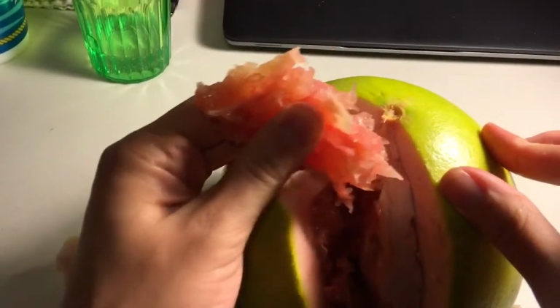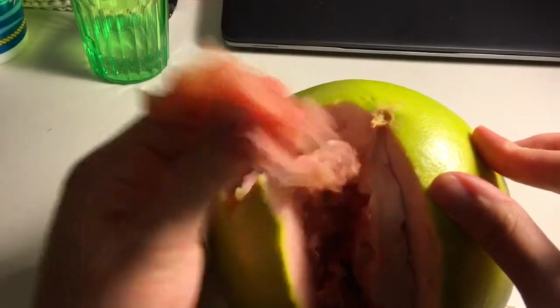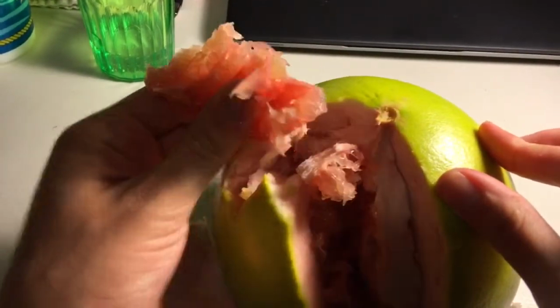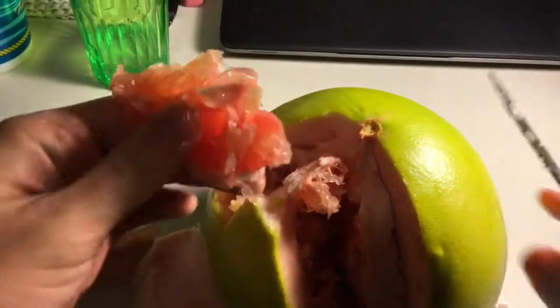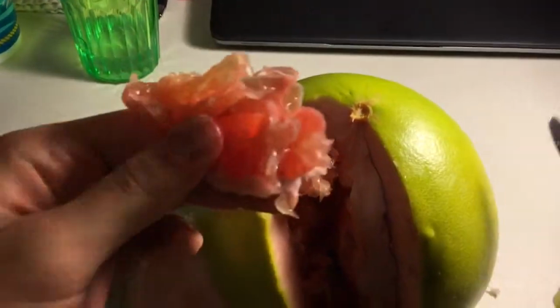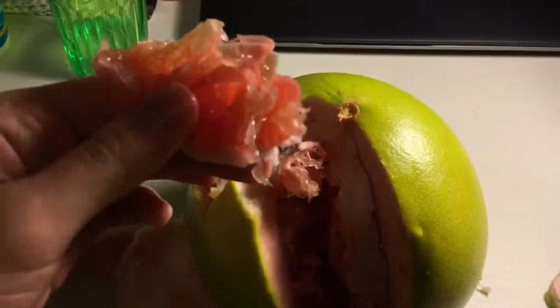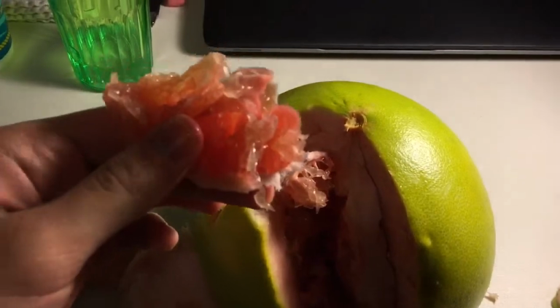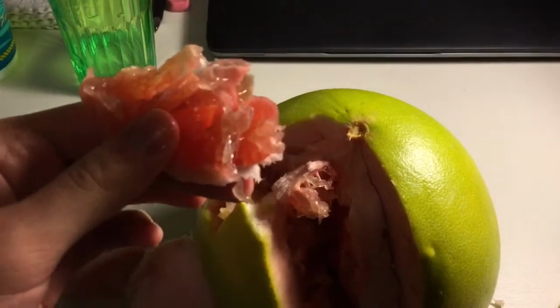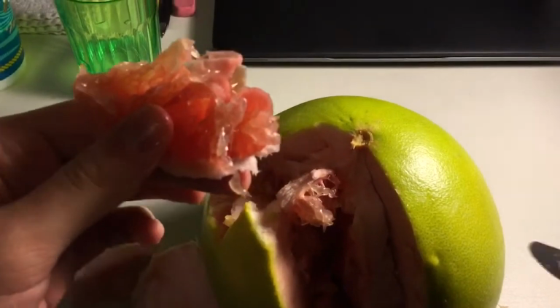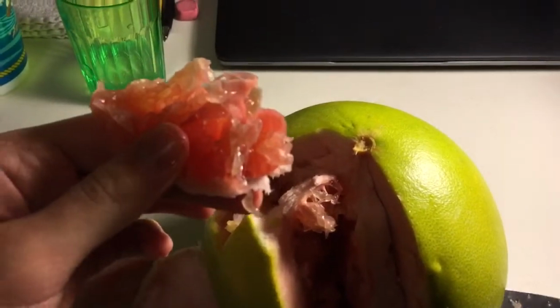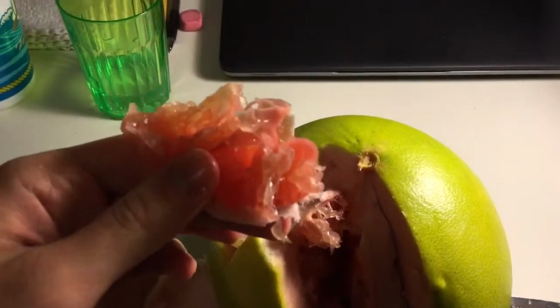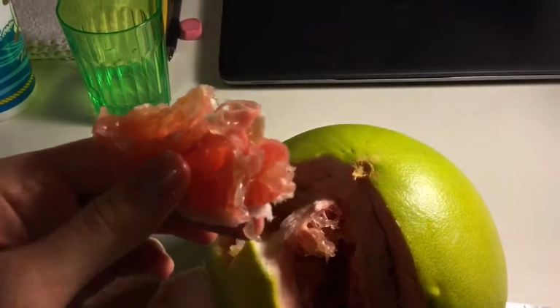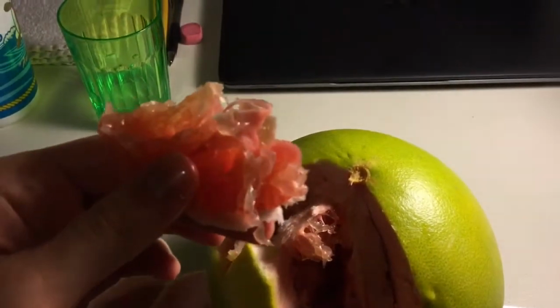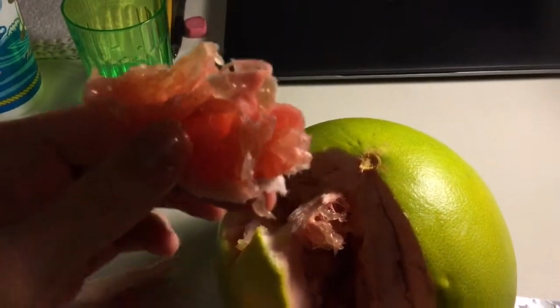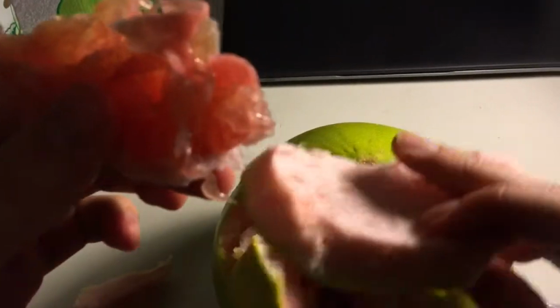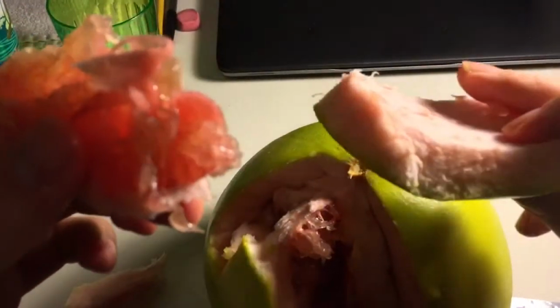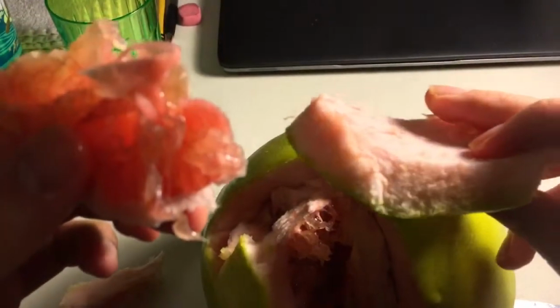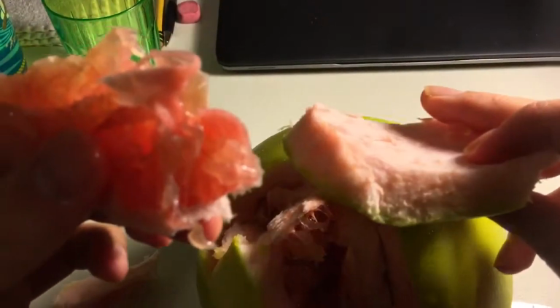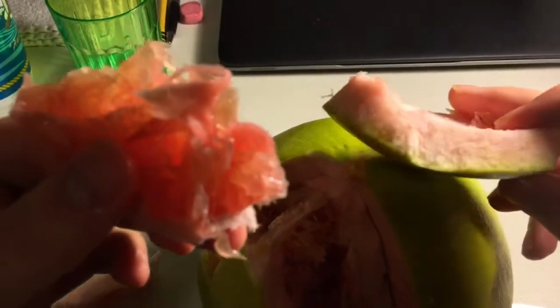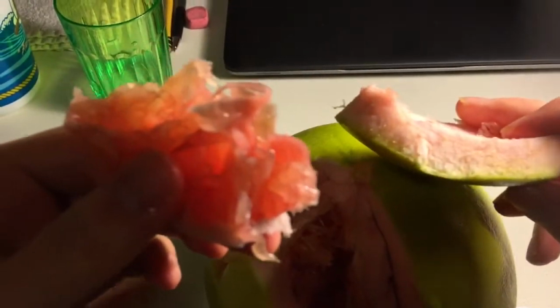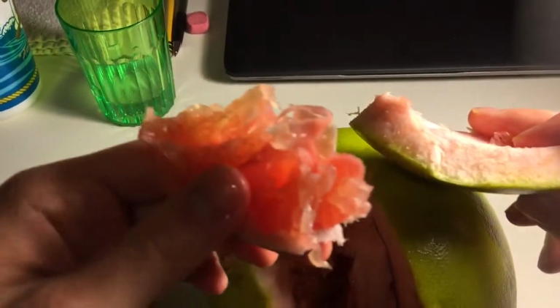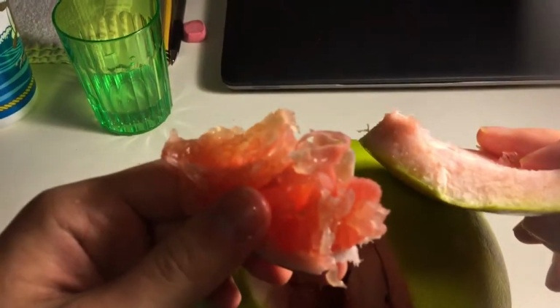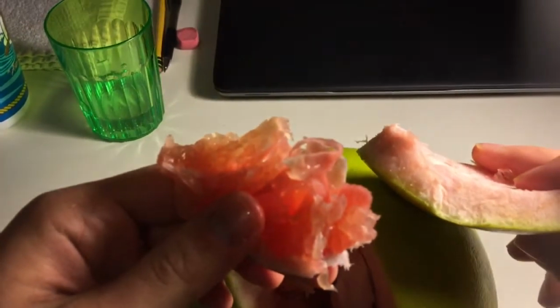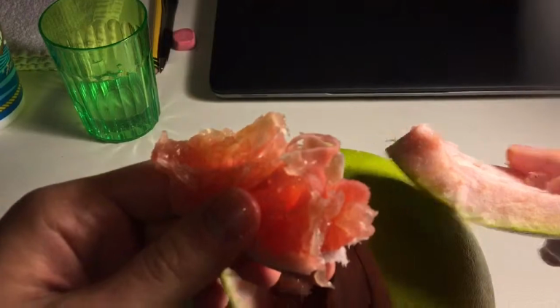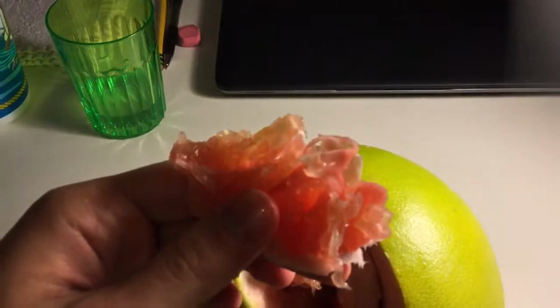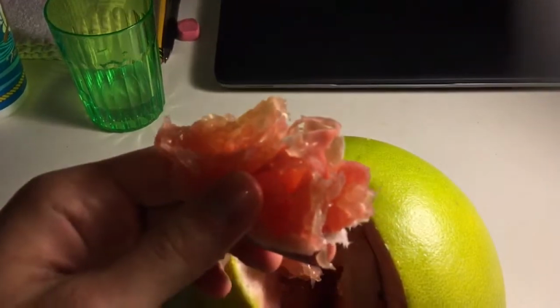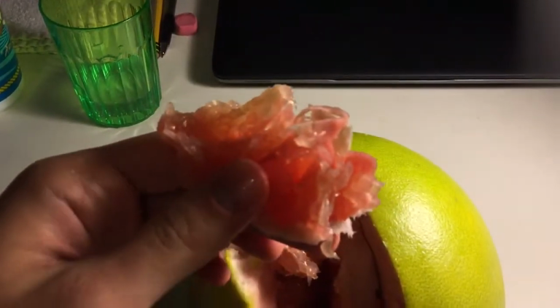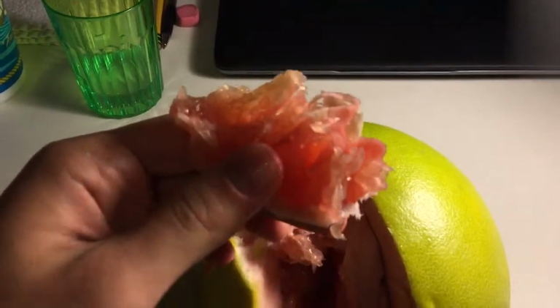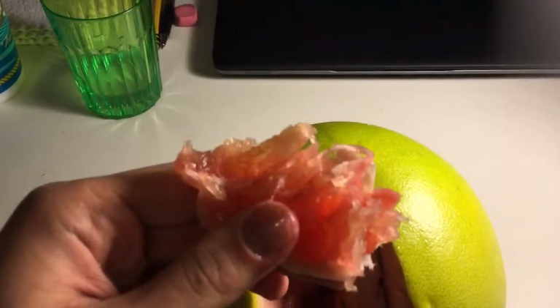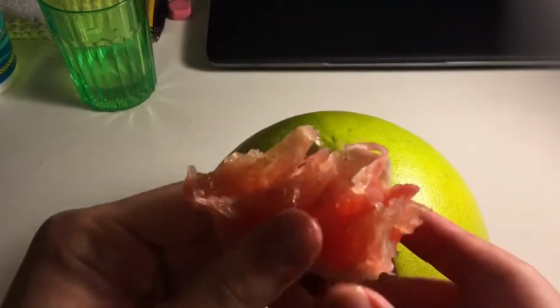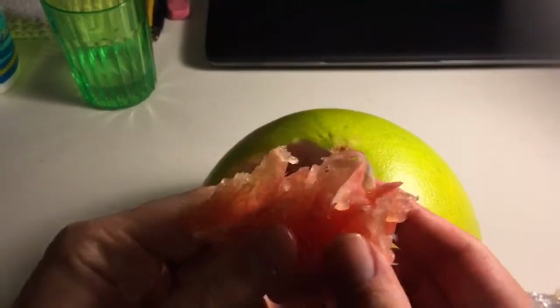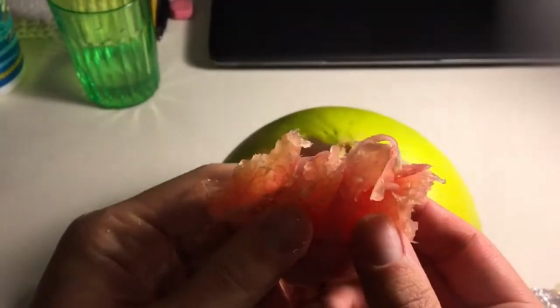So finally, this is what it looks like inside. But look at how thick the peeling is — that's impressive. Here's the fruit, I'm gonna try it.